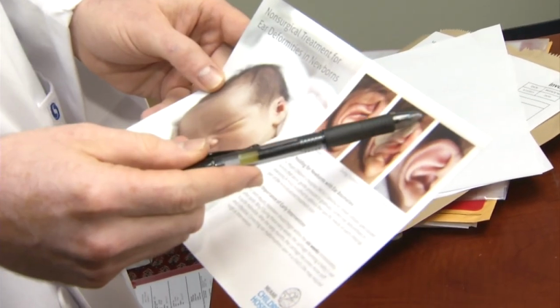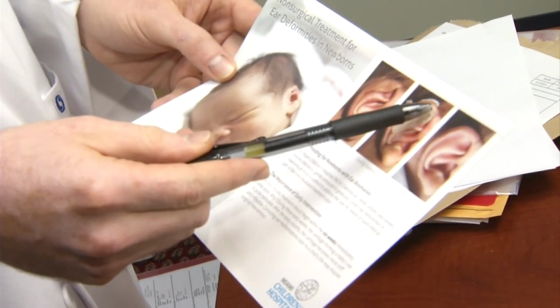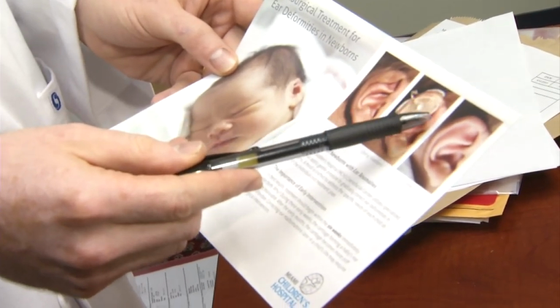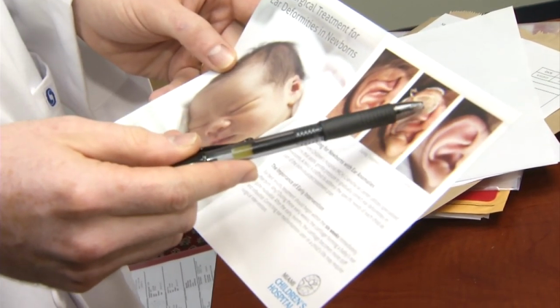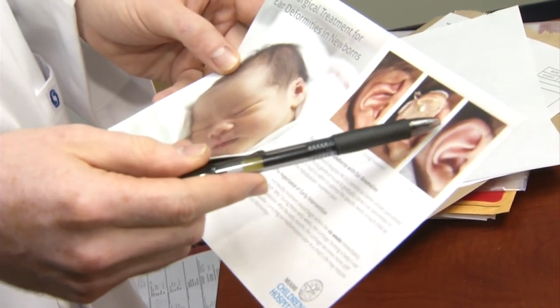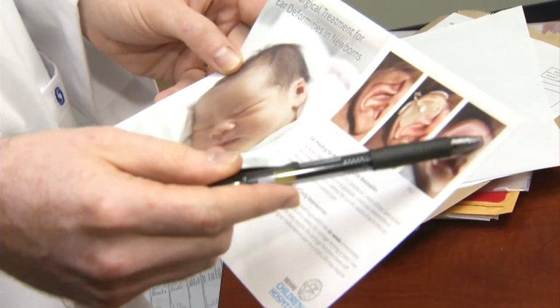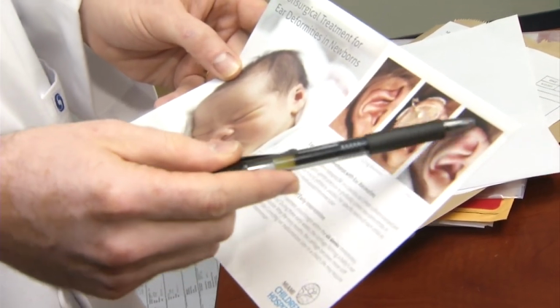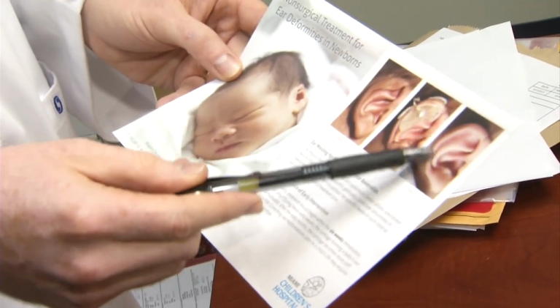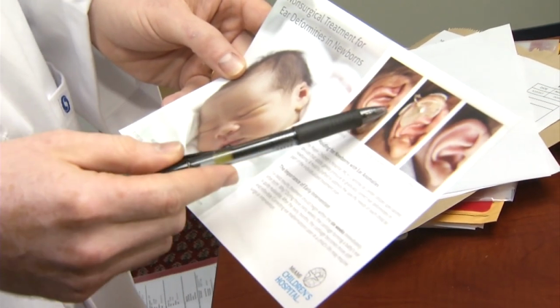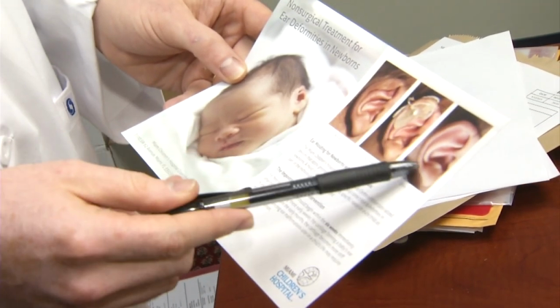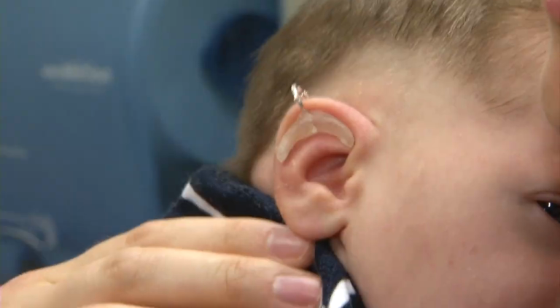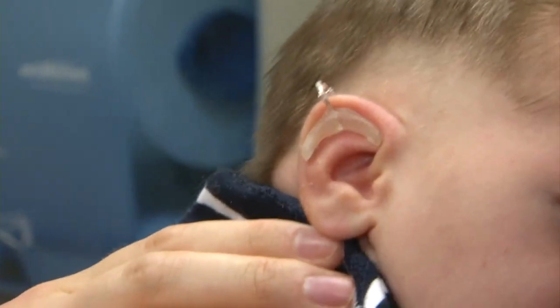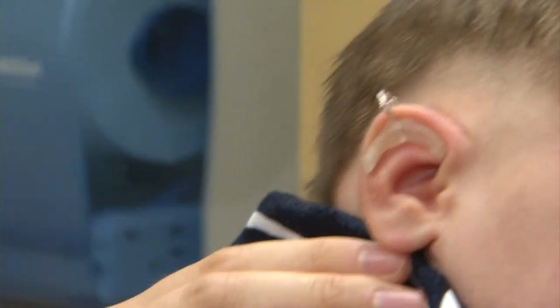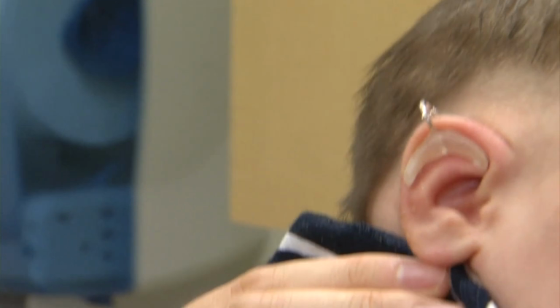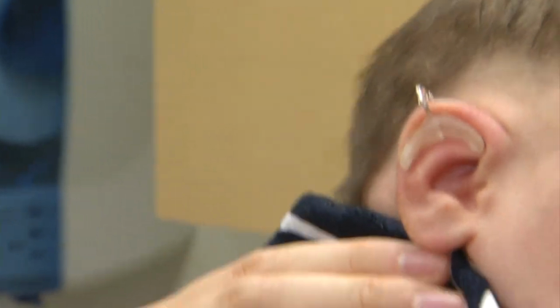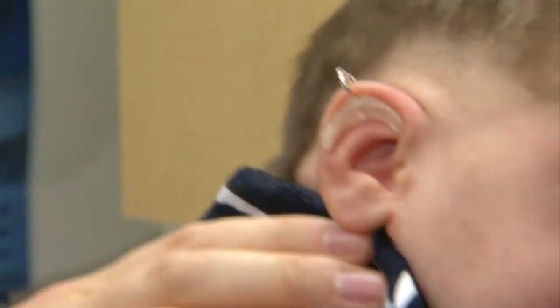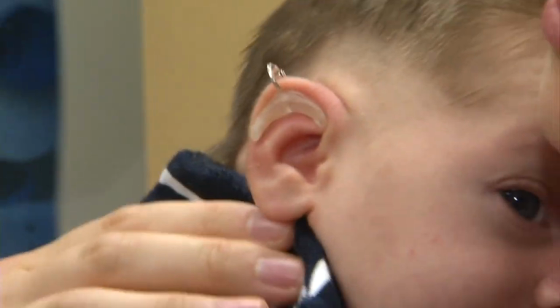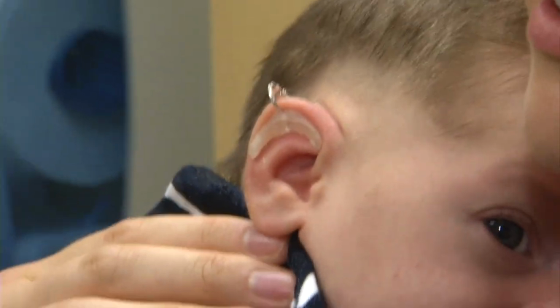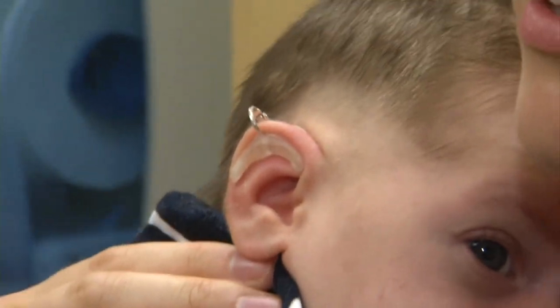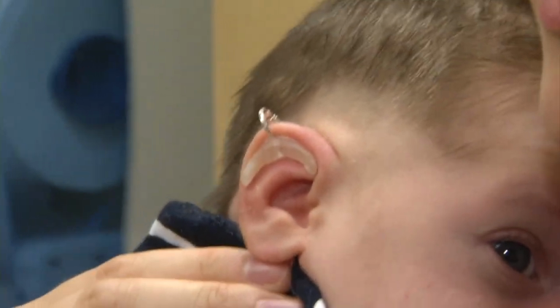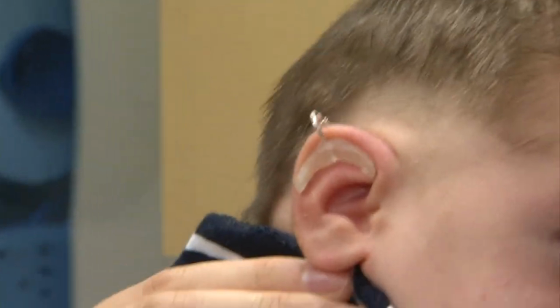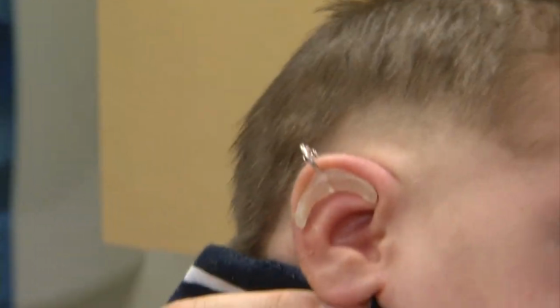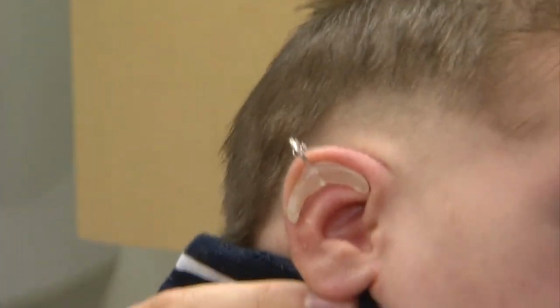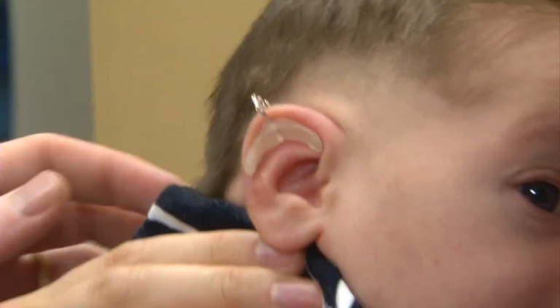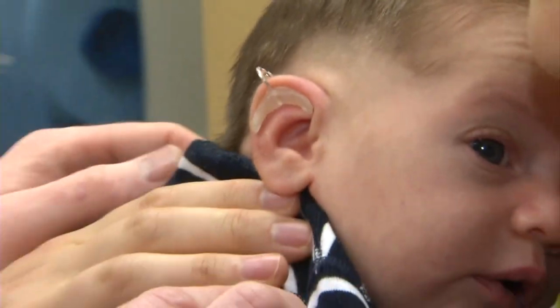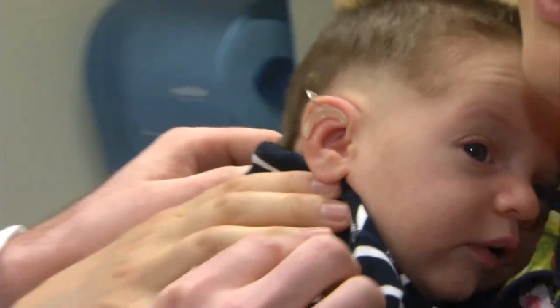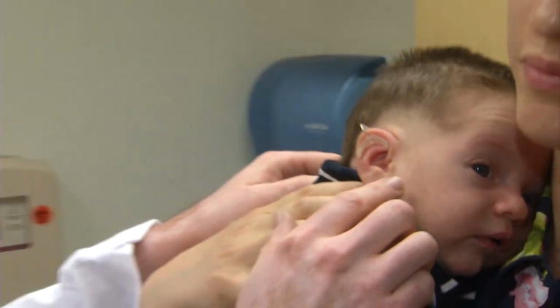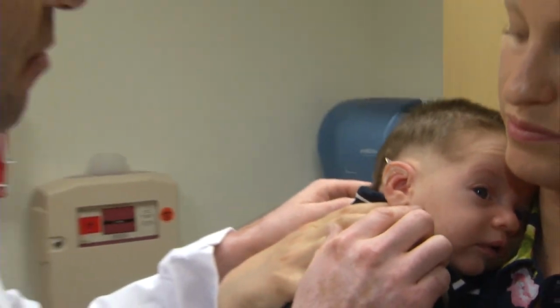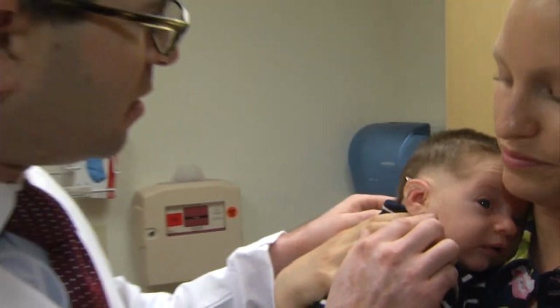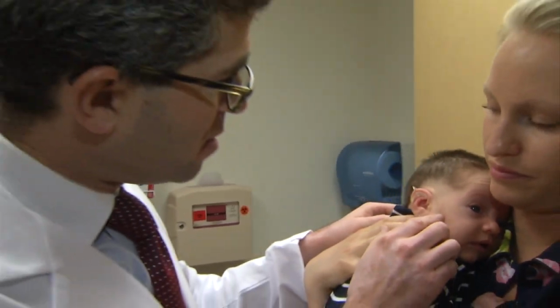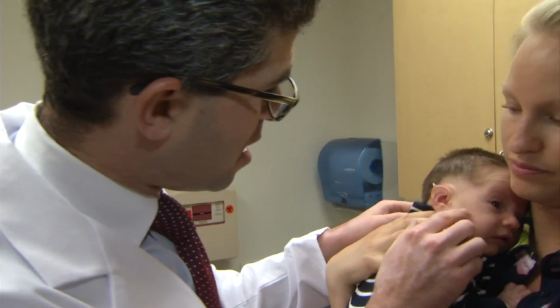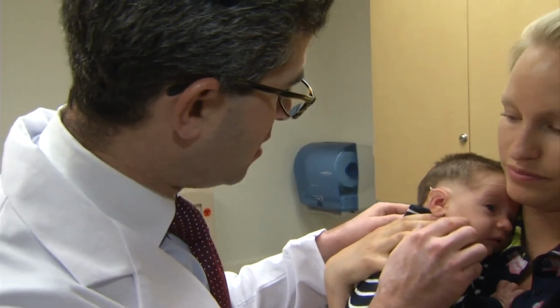For babies born with common ear malformations, there's a solution that doesn't involve surgery. New research shows timing is everything for this type of treatment.